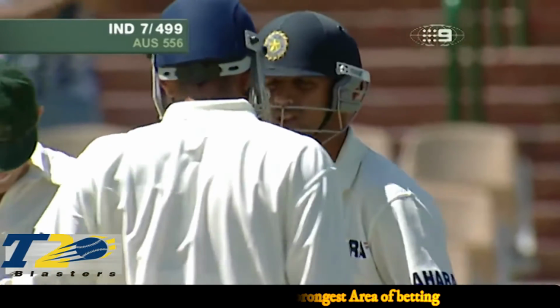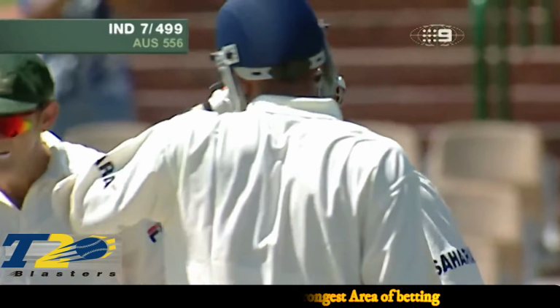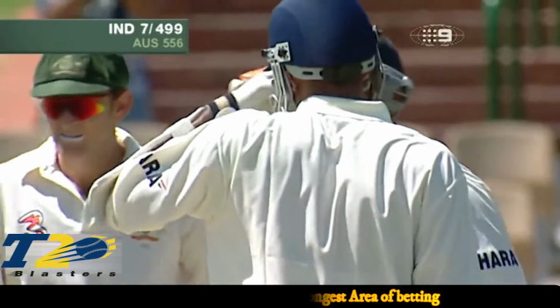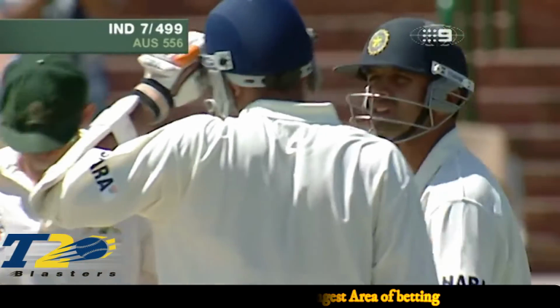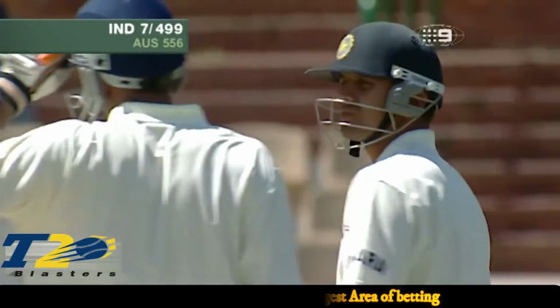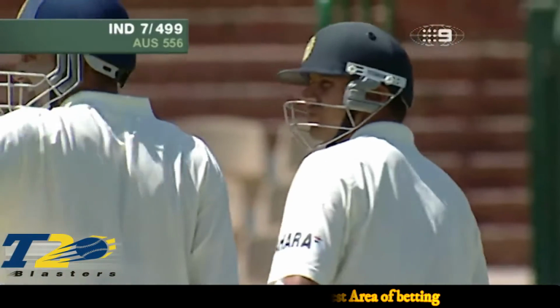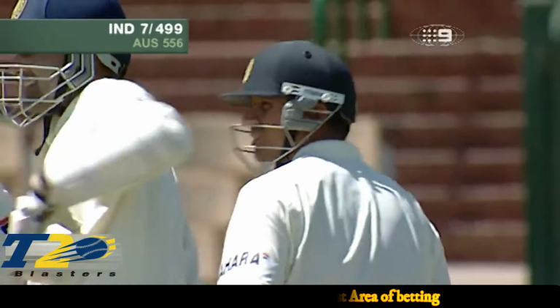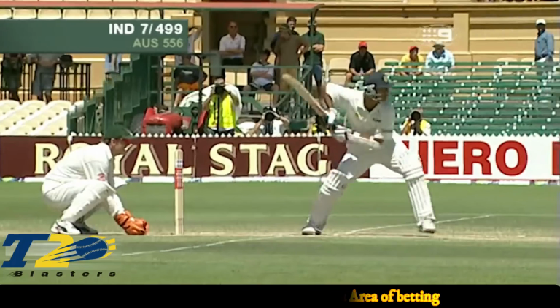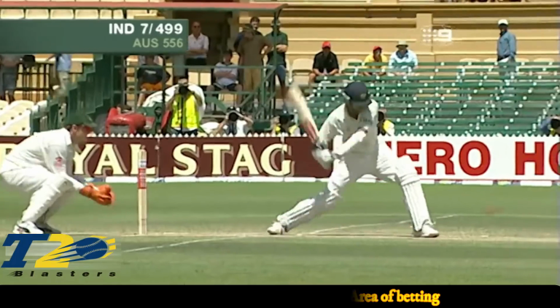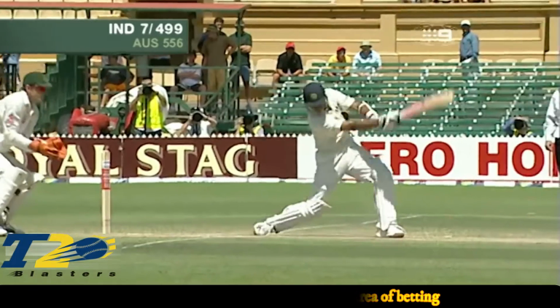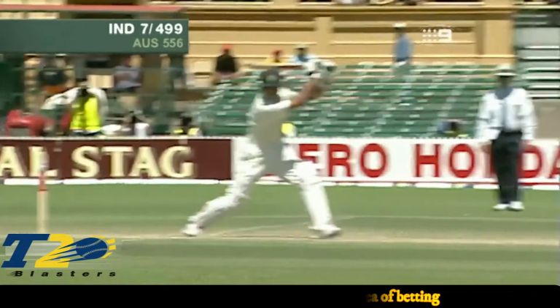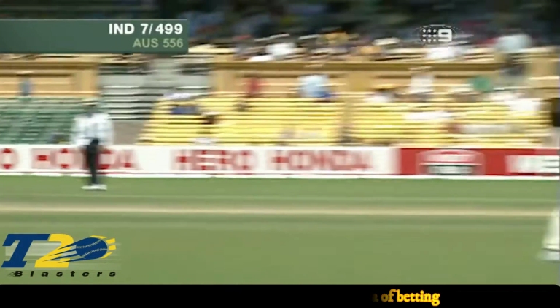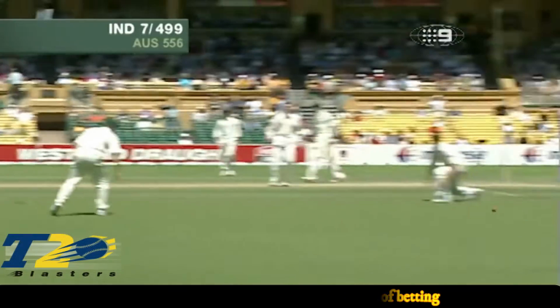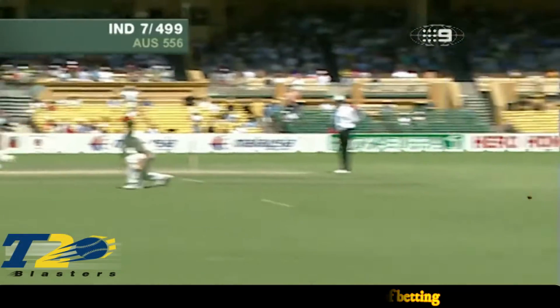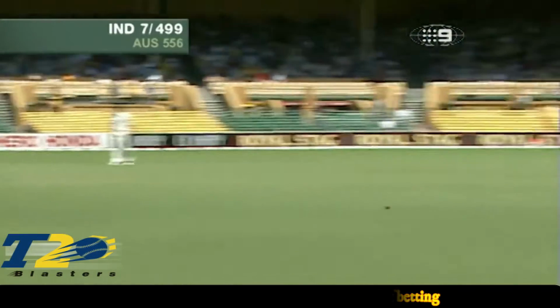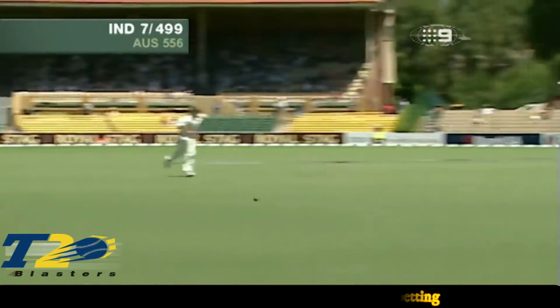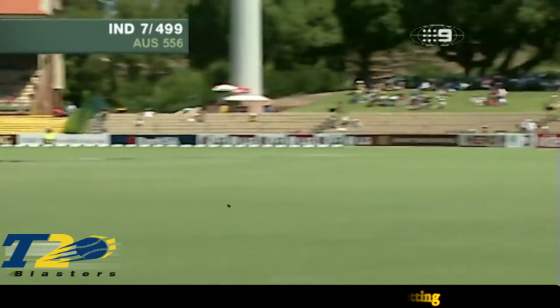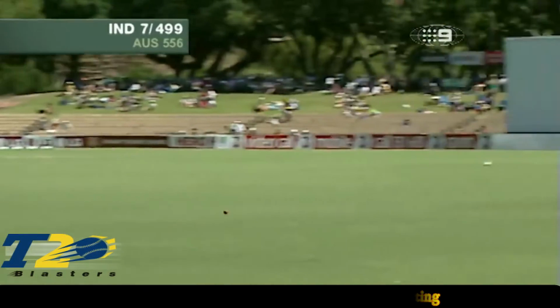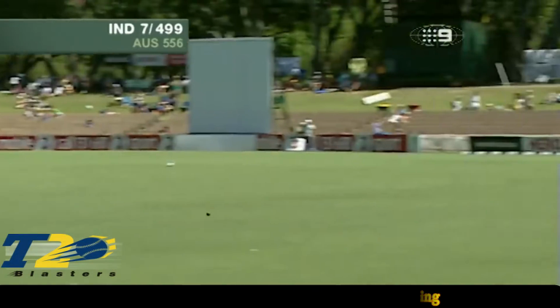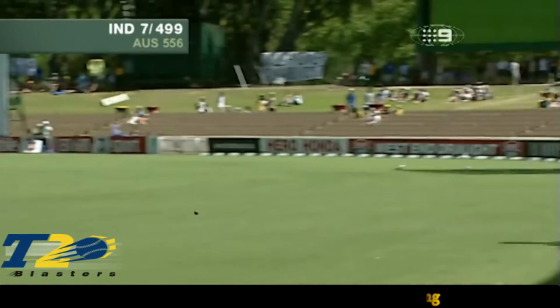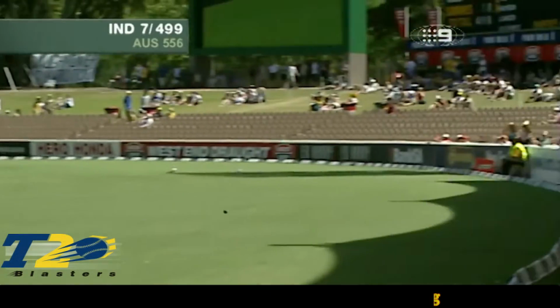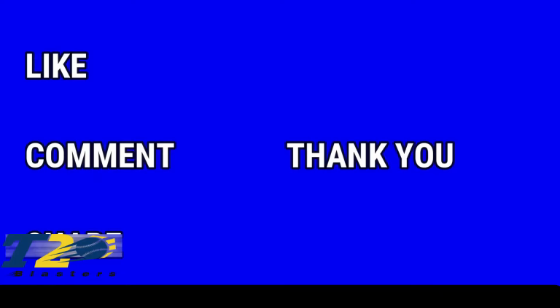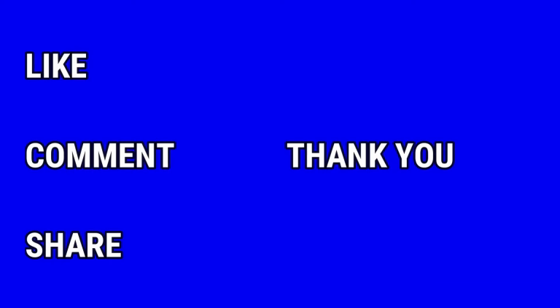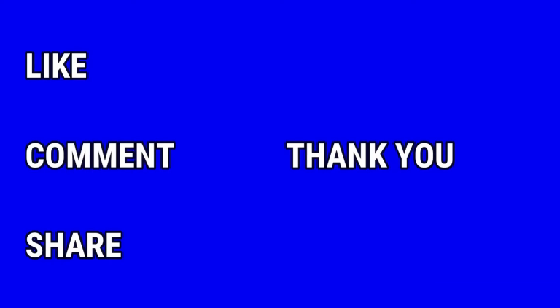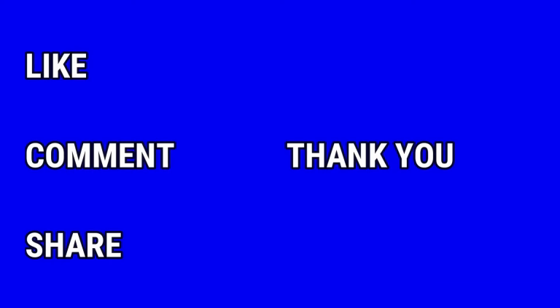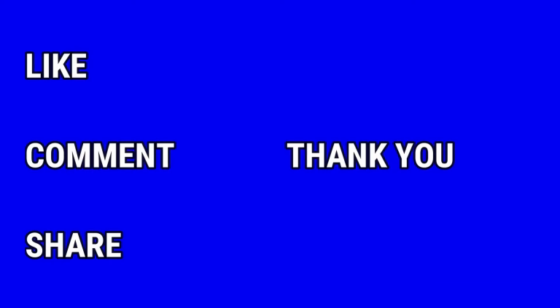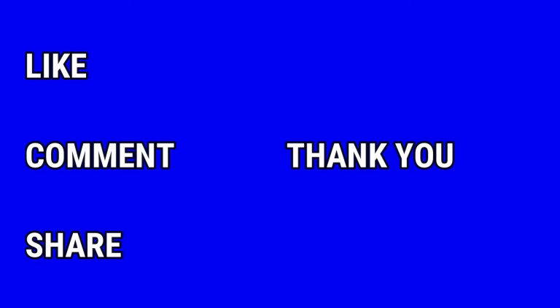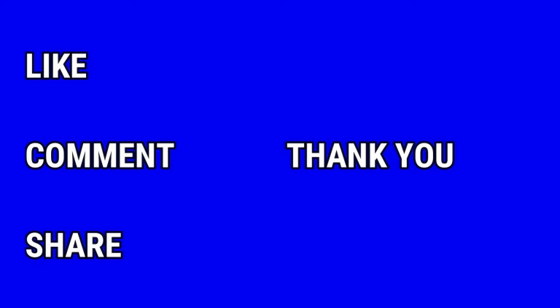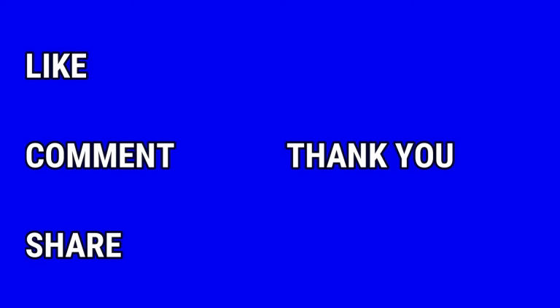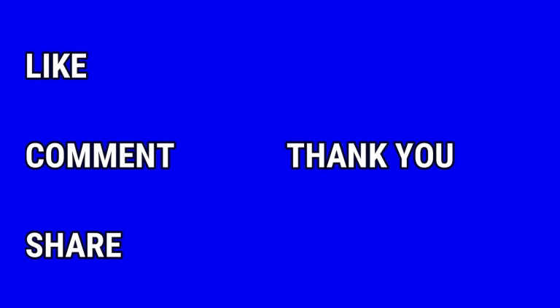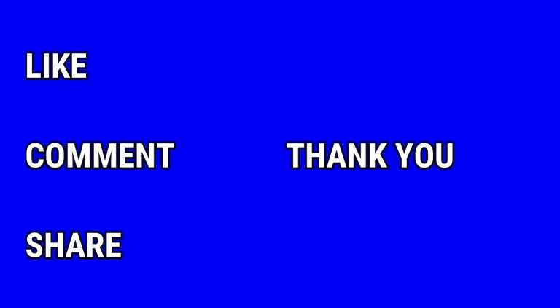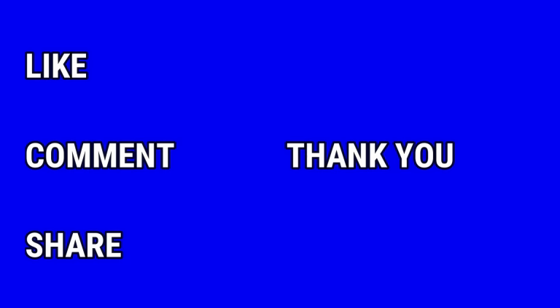That's almost out of the VVS Laxman coaching book — he's come down the pitch to the leg side and hammered it through the offside.